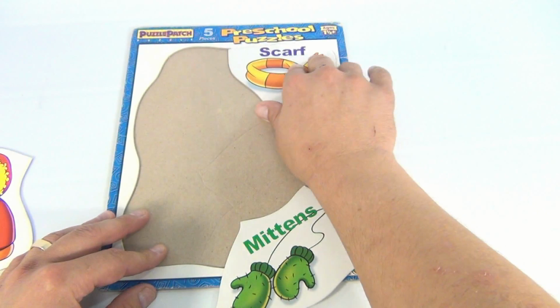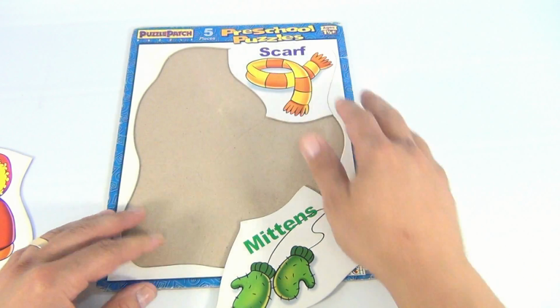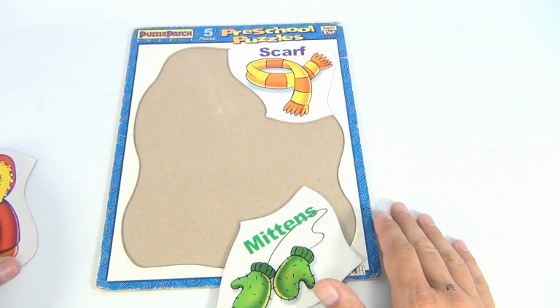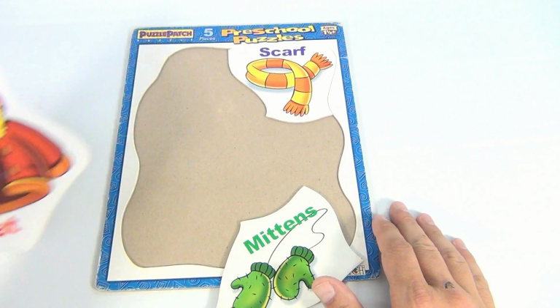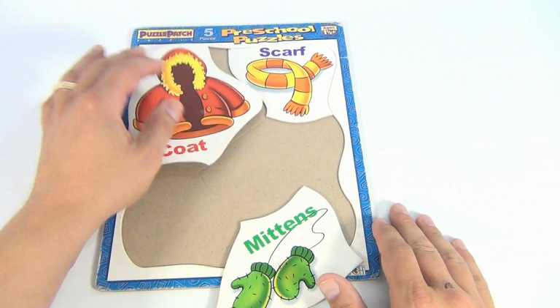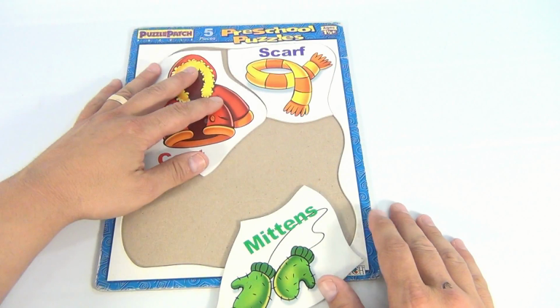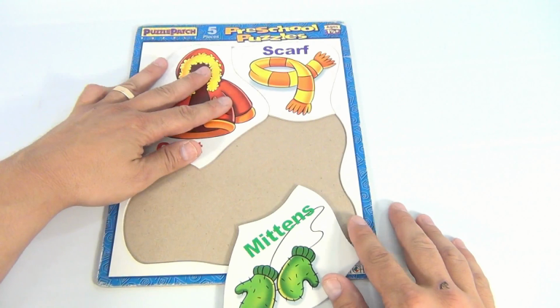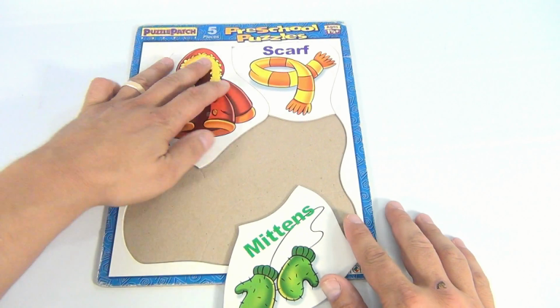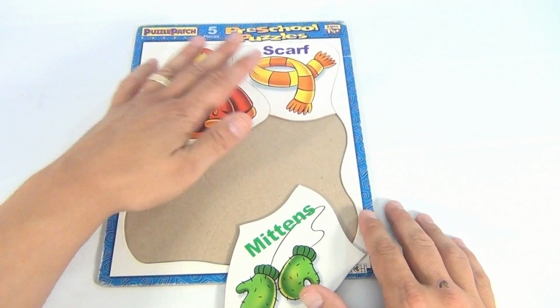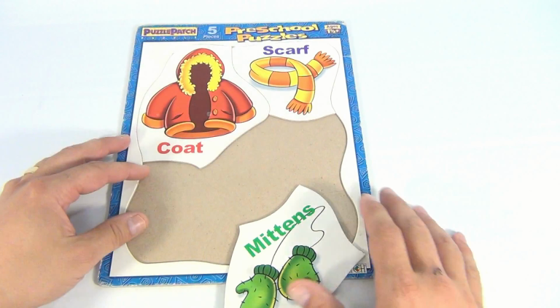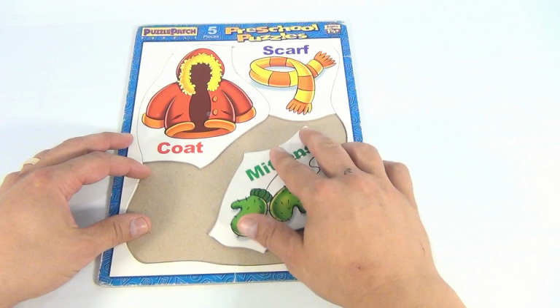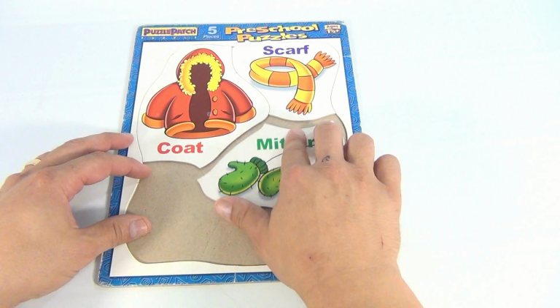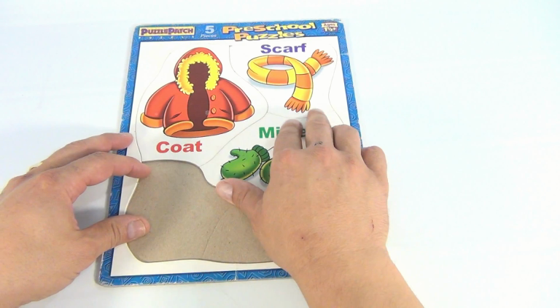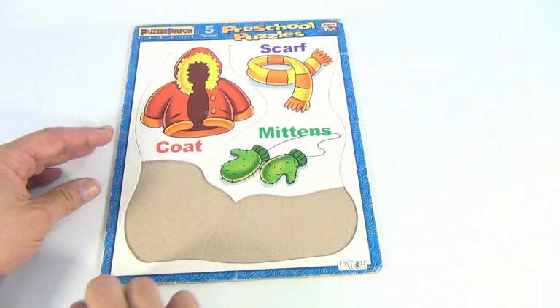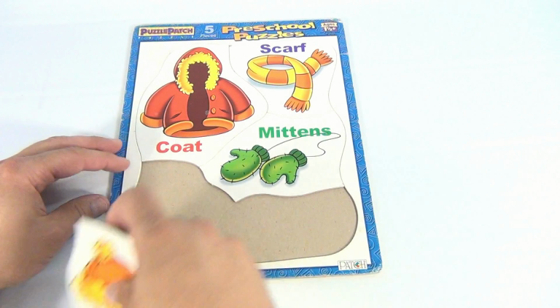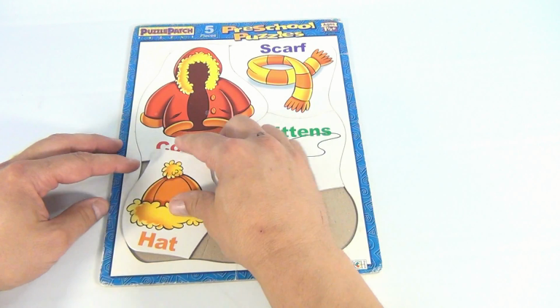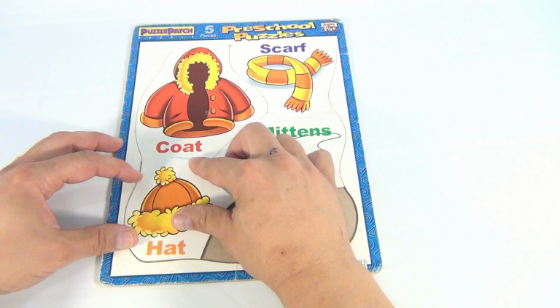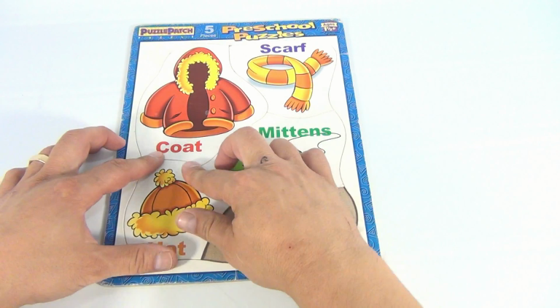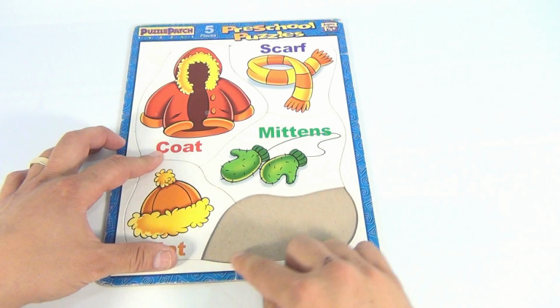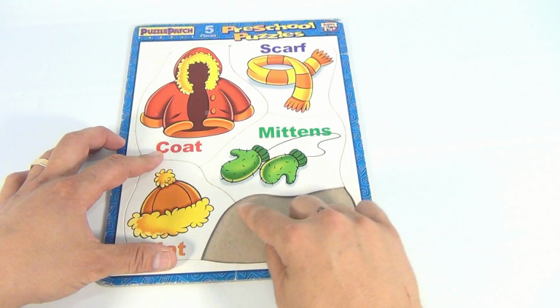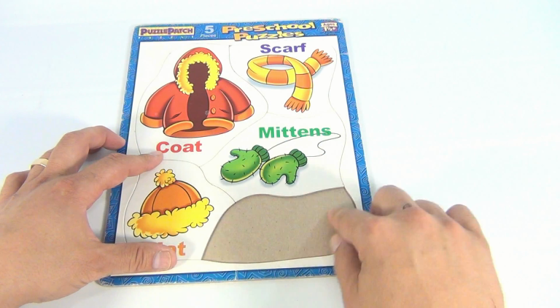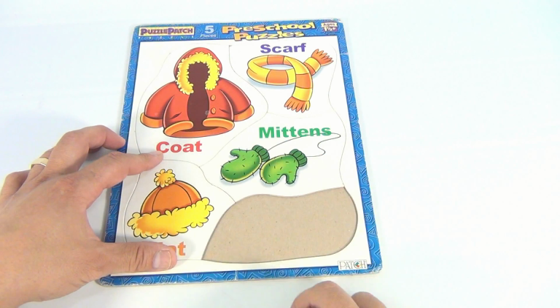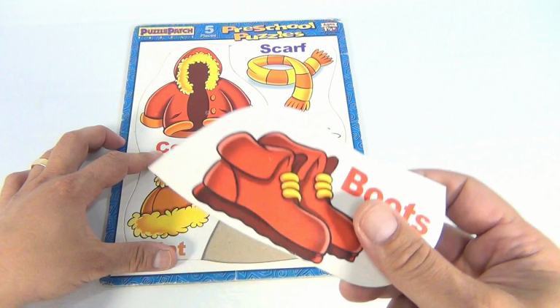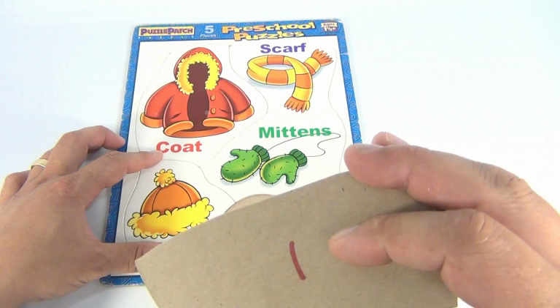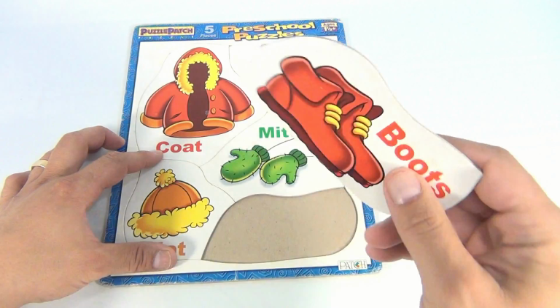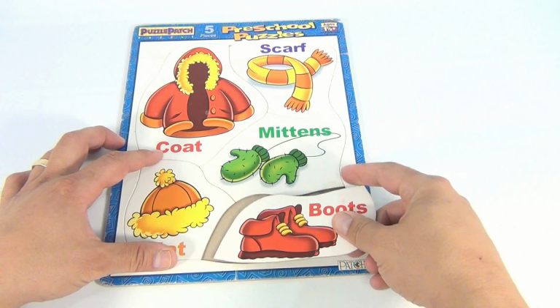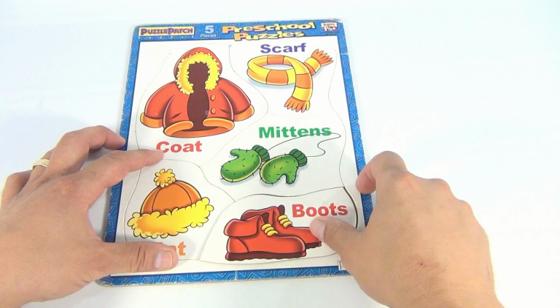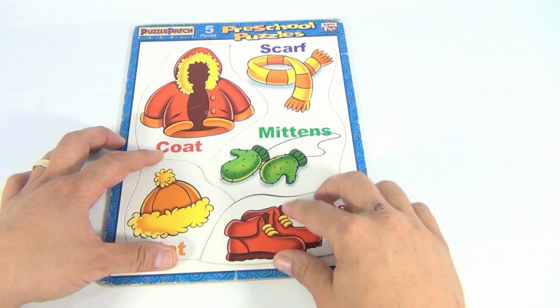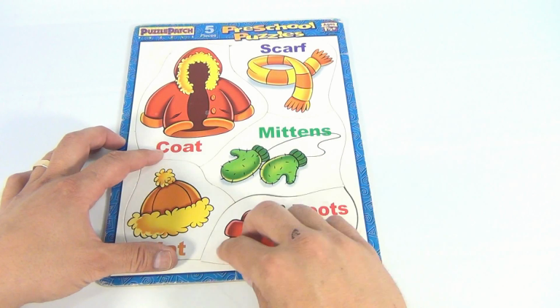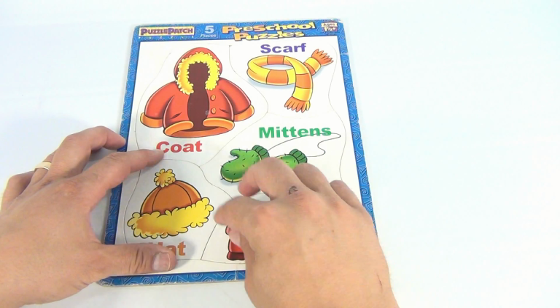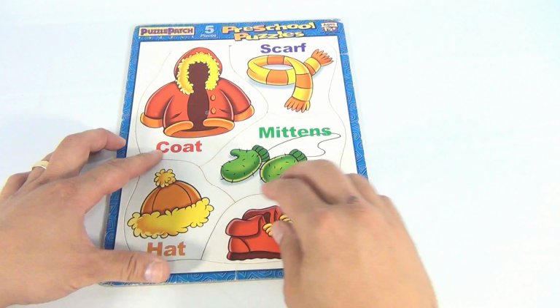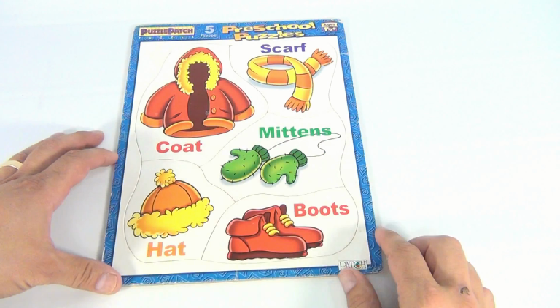They're very colorful, as you can see, and they're quick and easy for the little one to do. They might struggle a little, but they'll figure it out. You can kind of see the lines on there — they're like a cardboard puzzle.